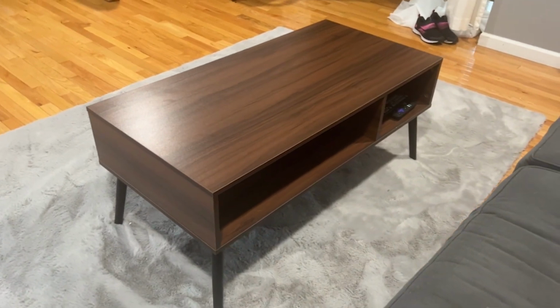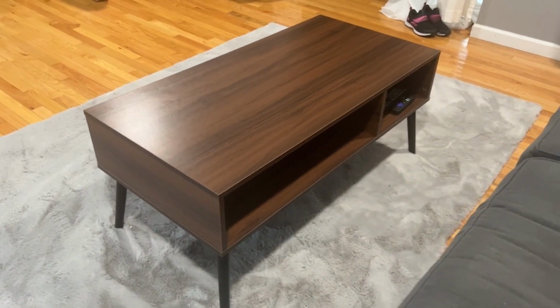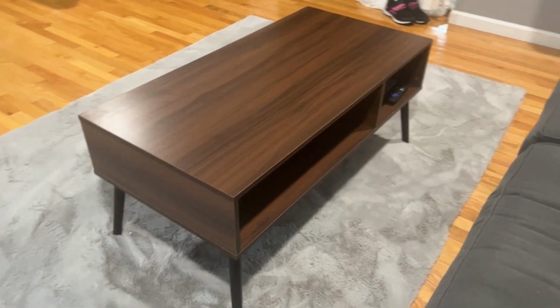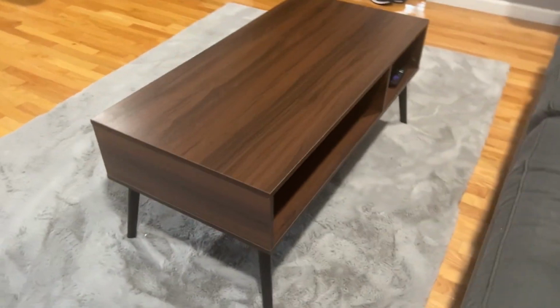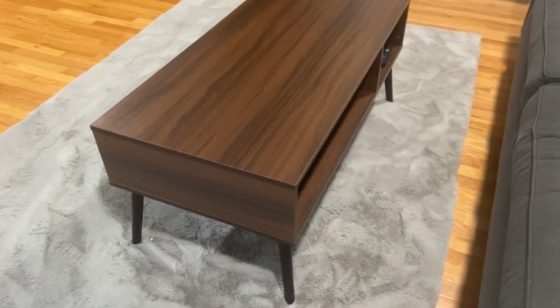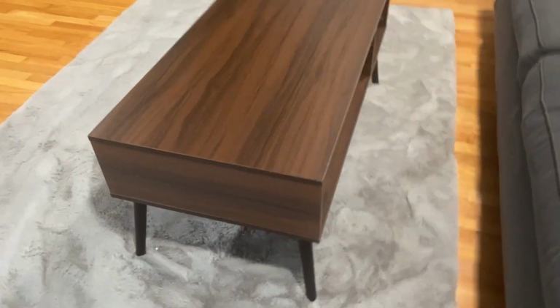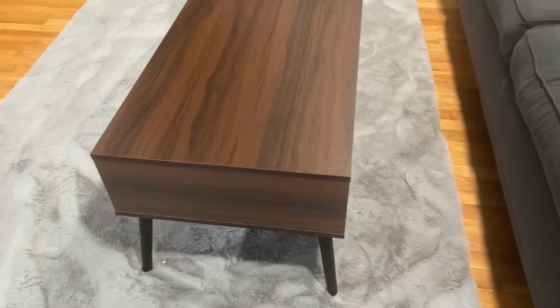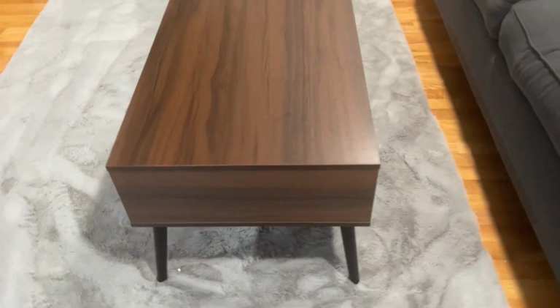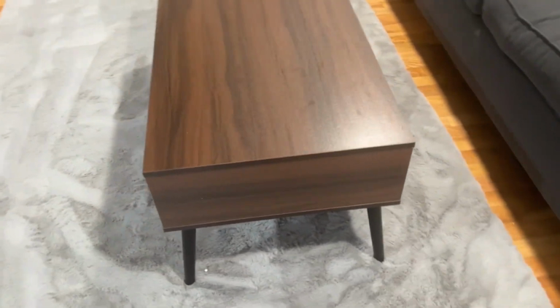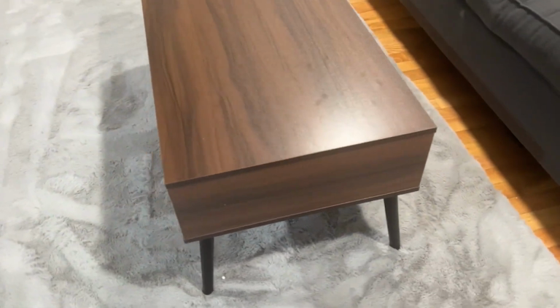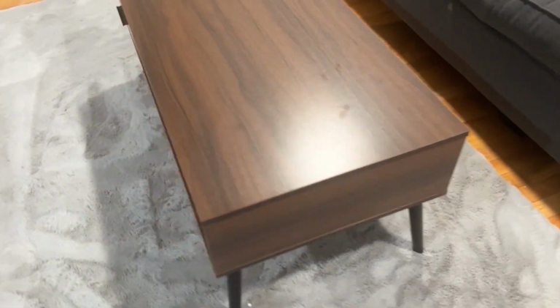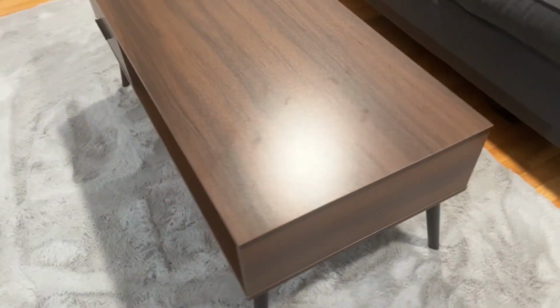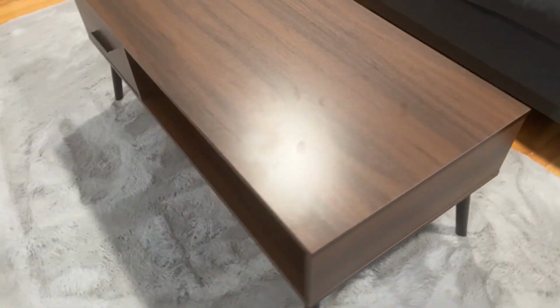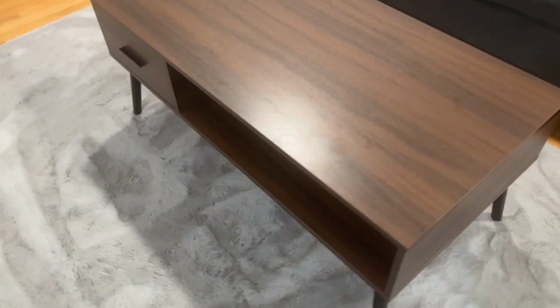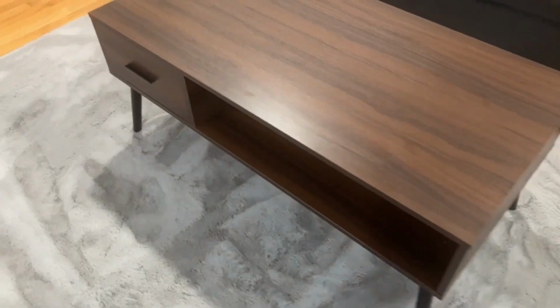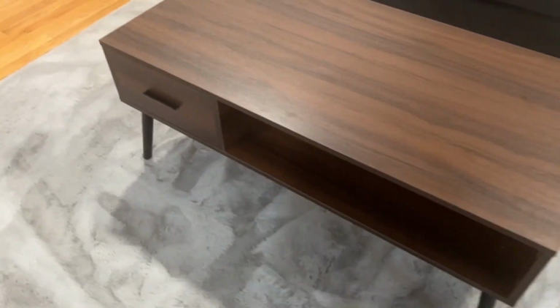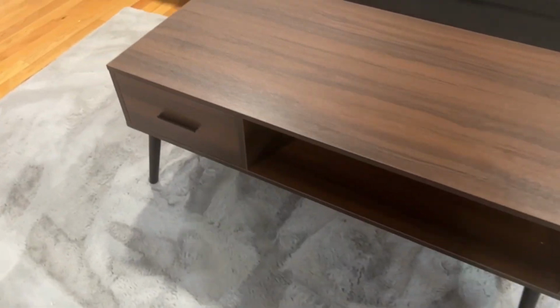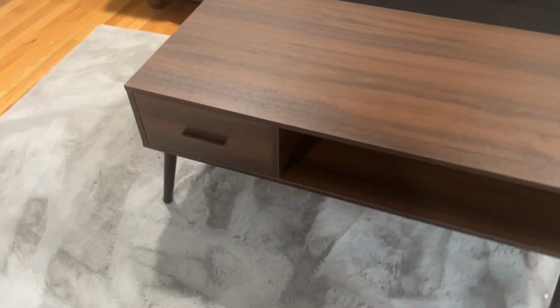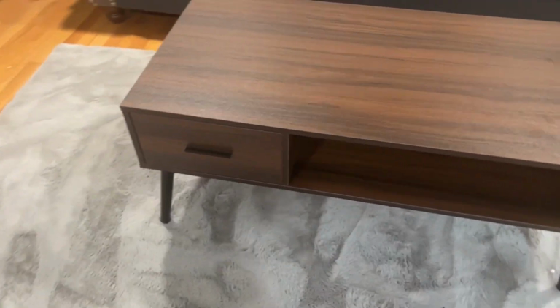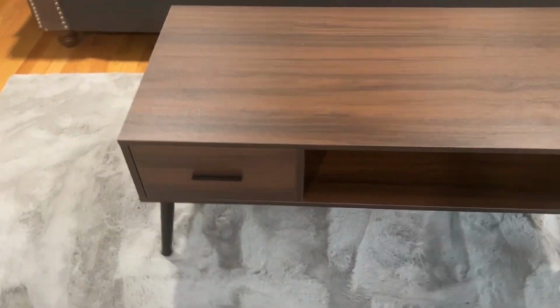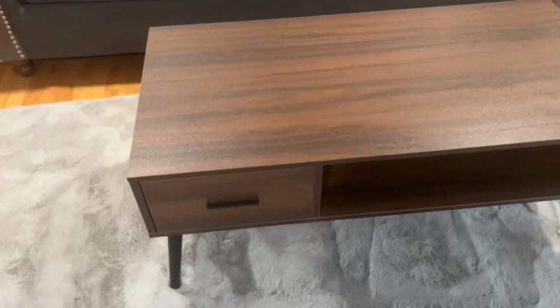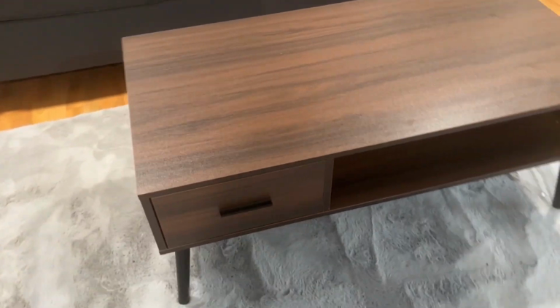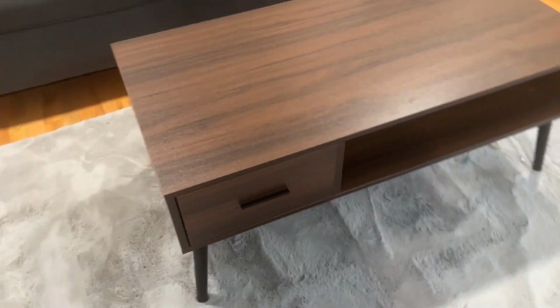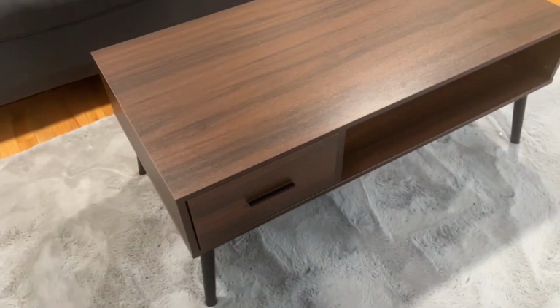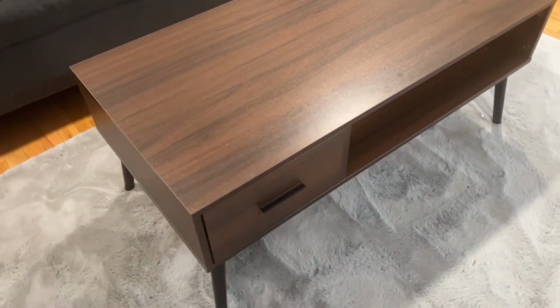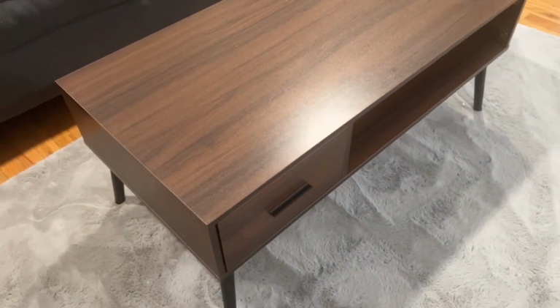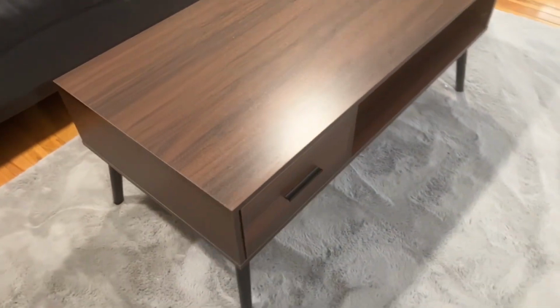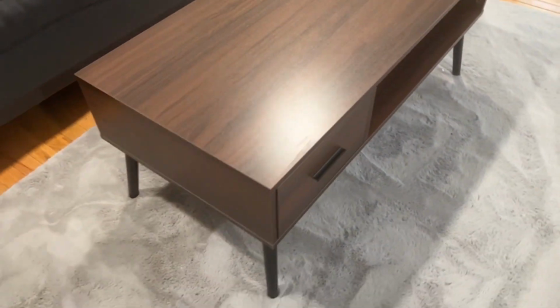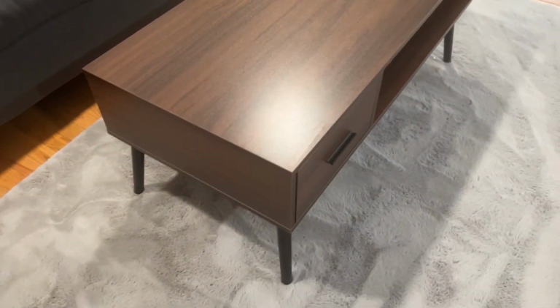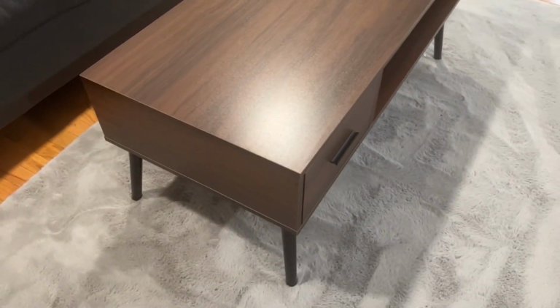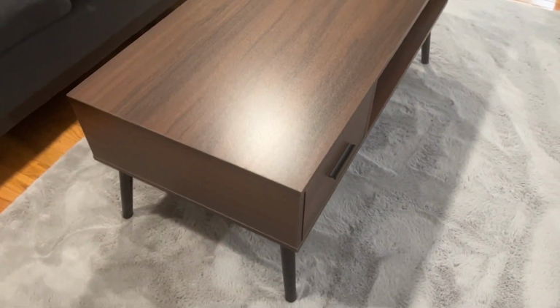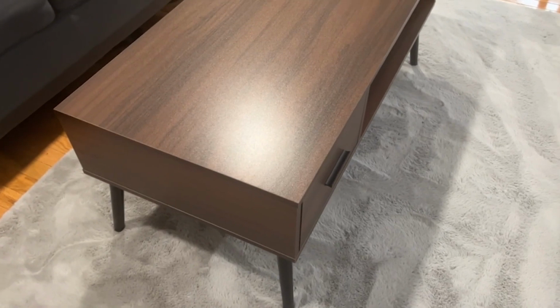The table came in one box and it was really well packed. It also came with the tools that were needed to put it together and really nice, easy-to-follow instructions.